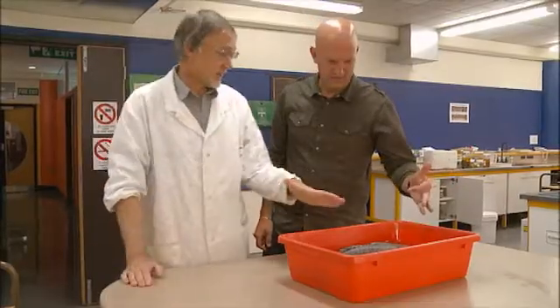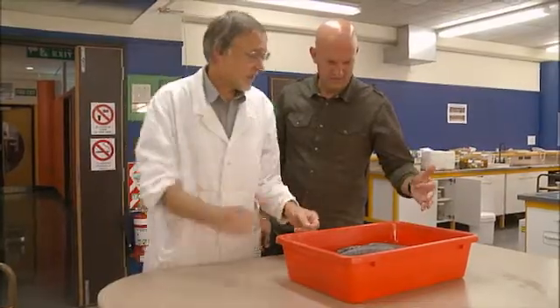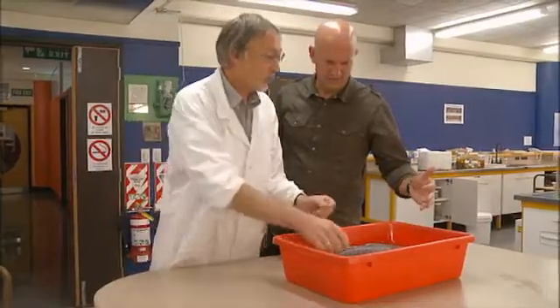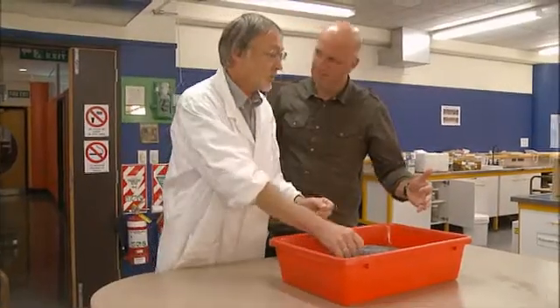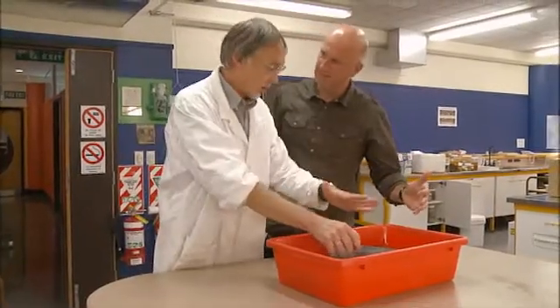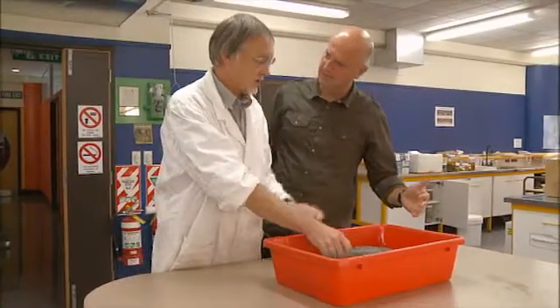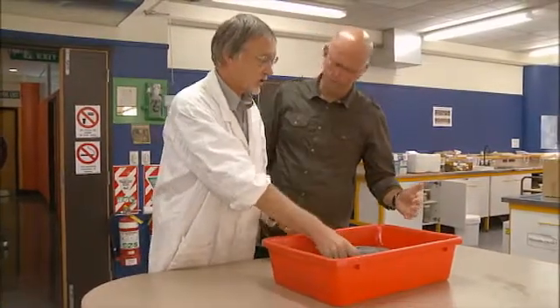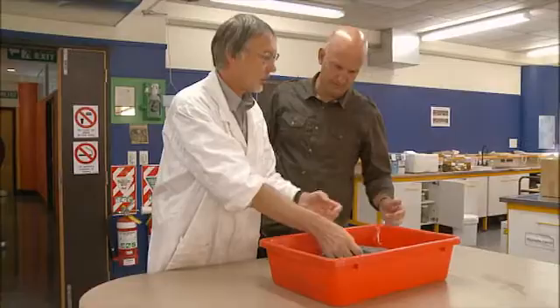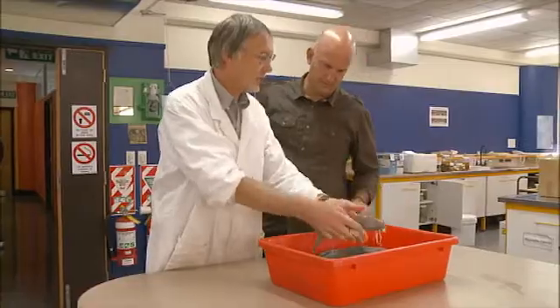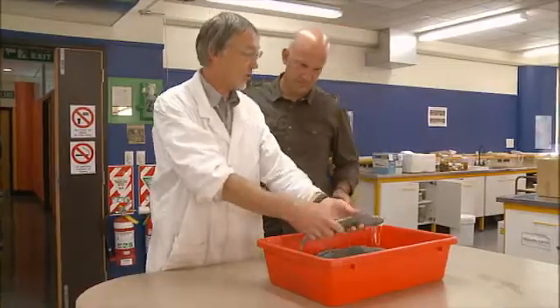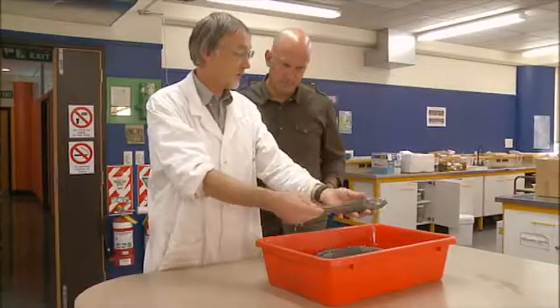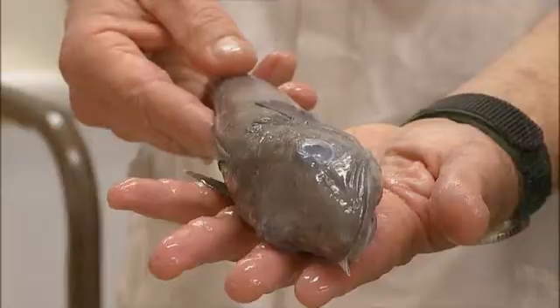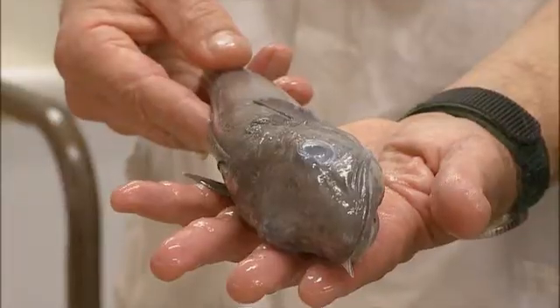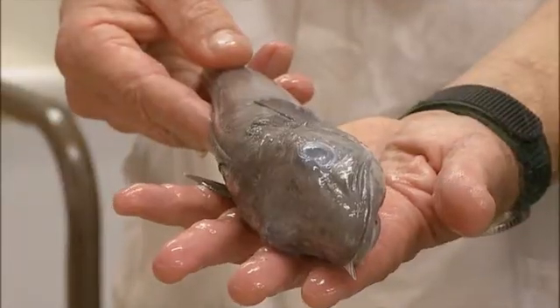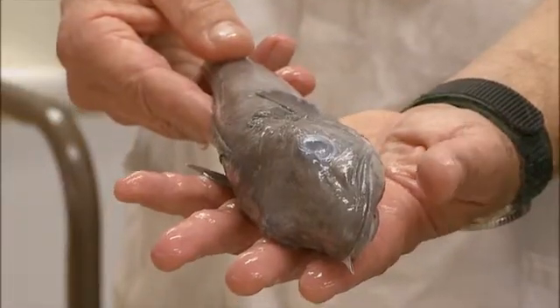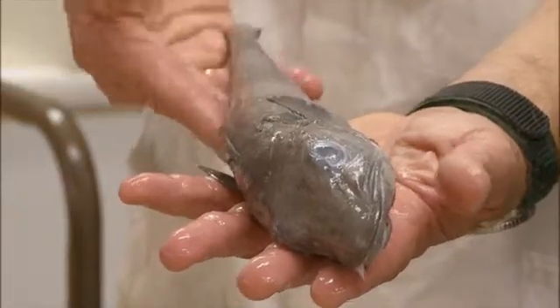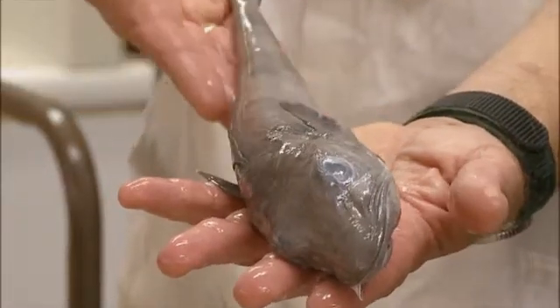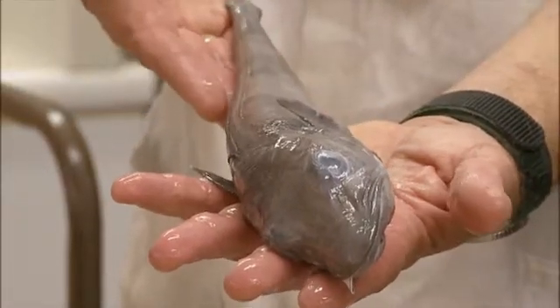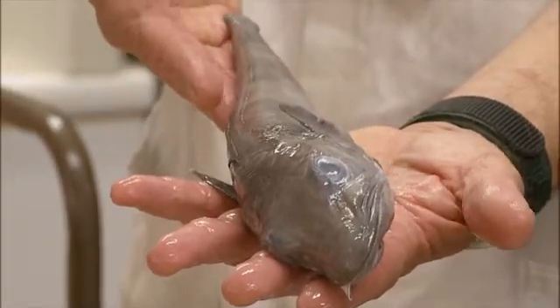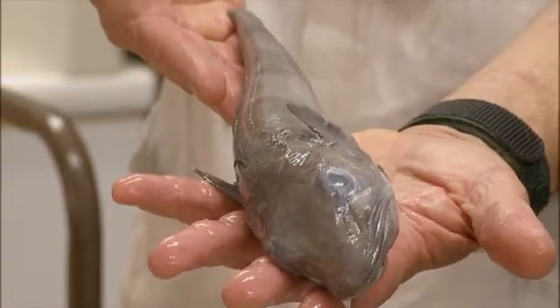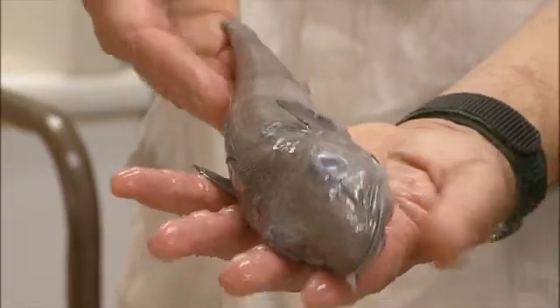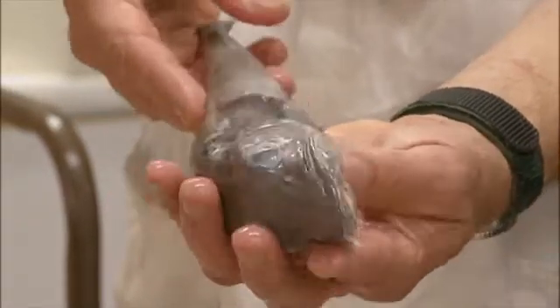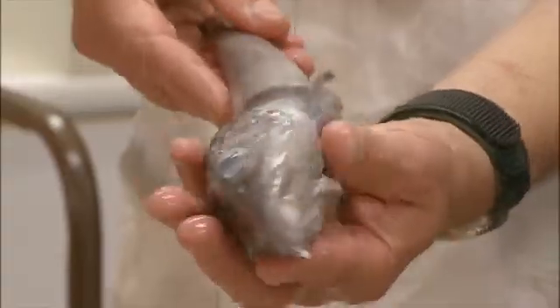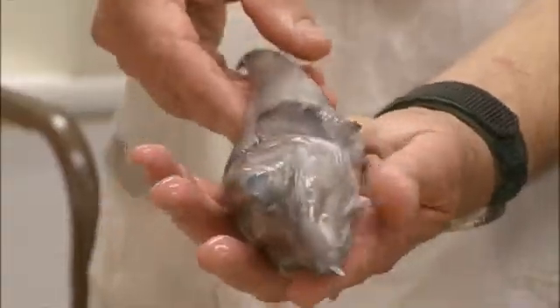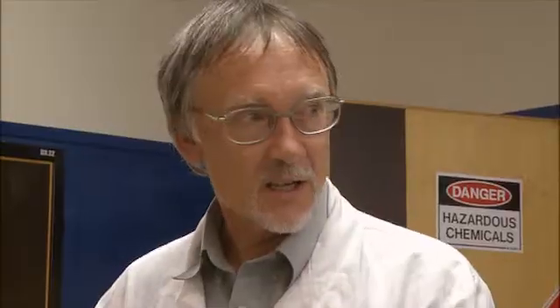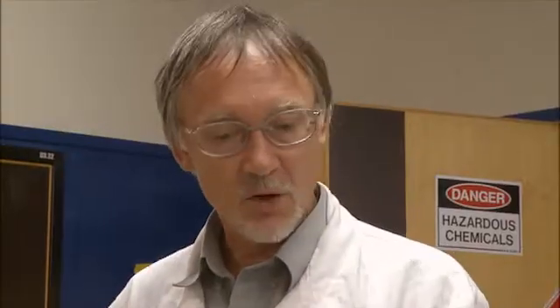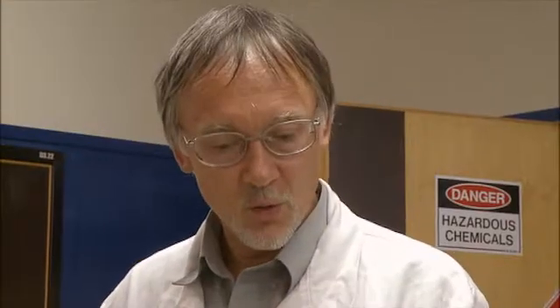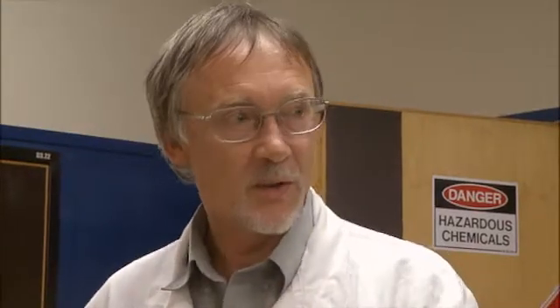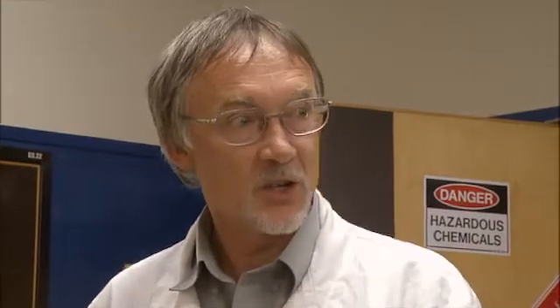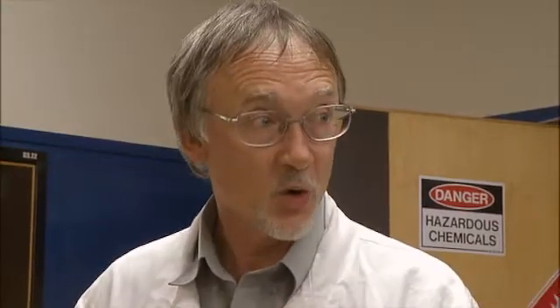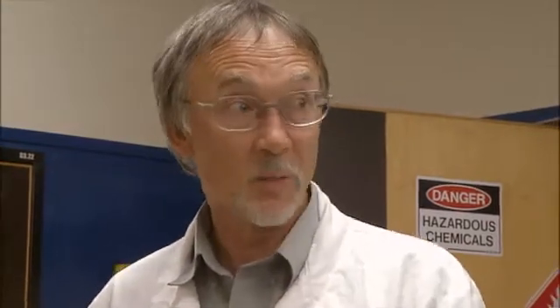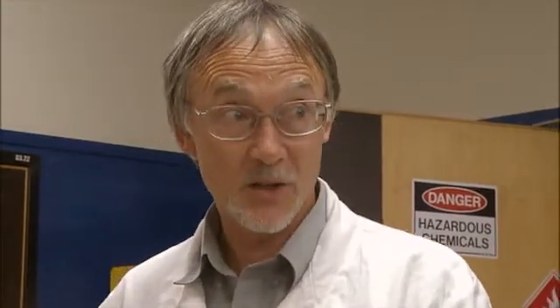That would probably be too hot for these fish and probably lethal for this one. Now what is that? This is an ice fish and it is unique in the vertebrate world — it has no red blood cells.